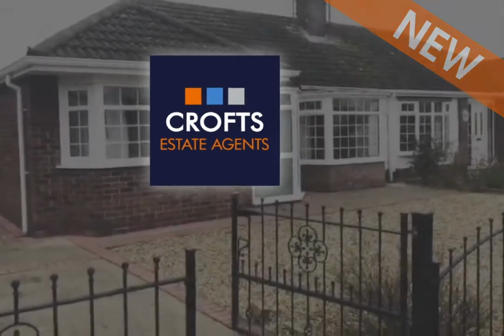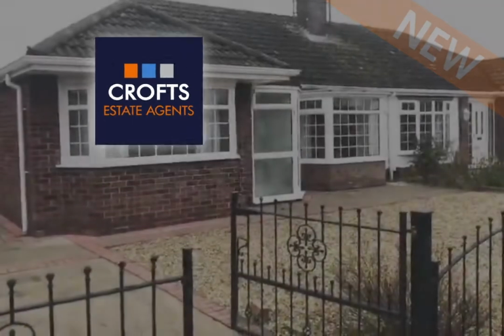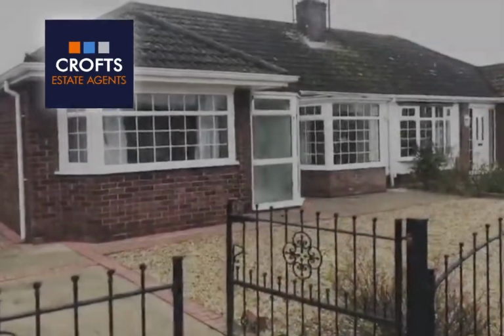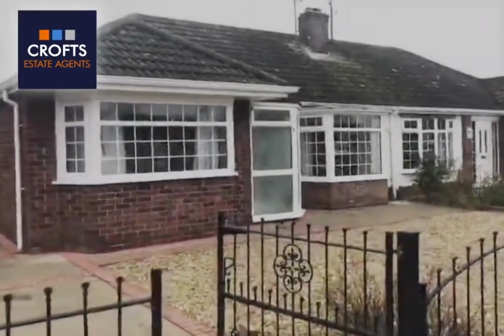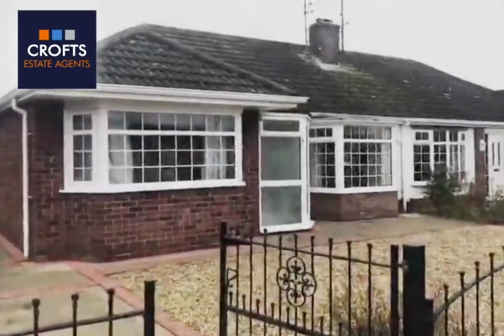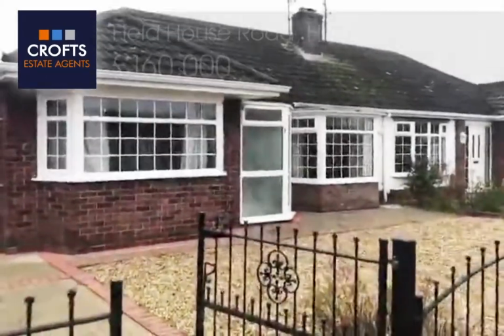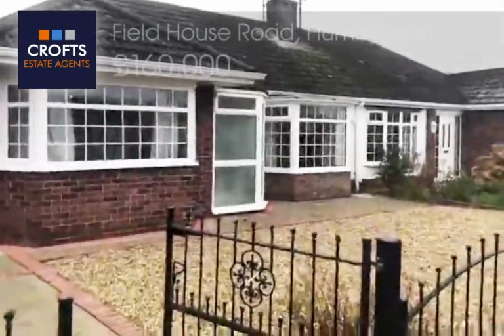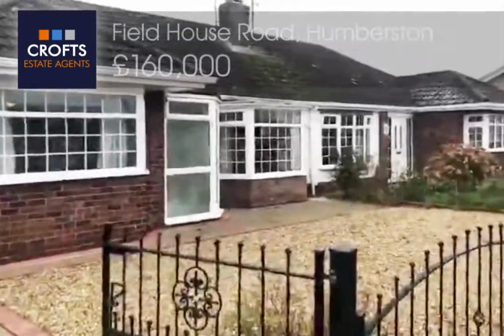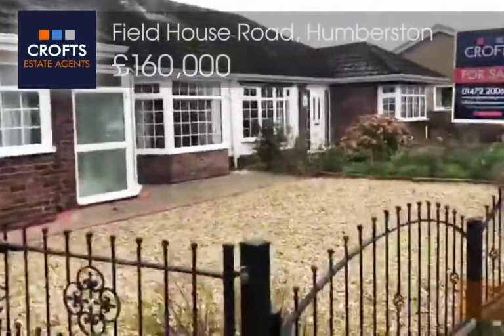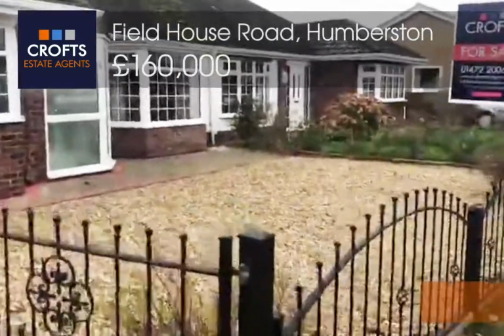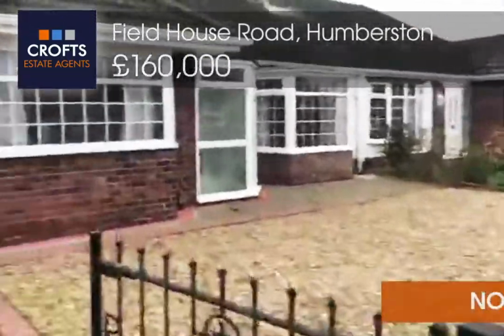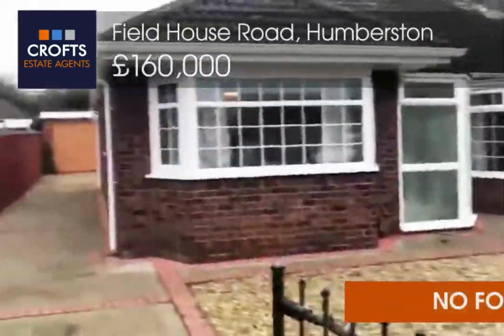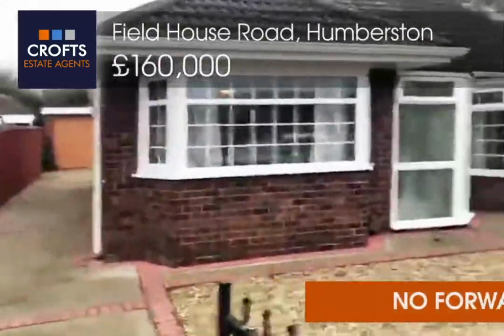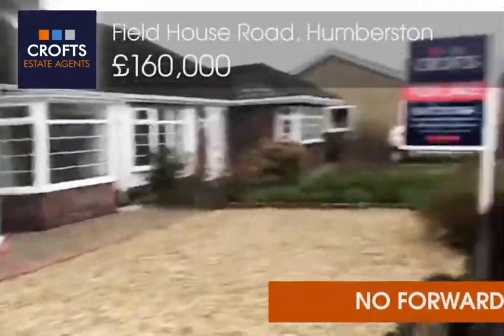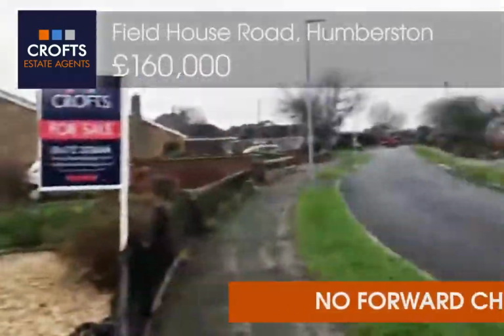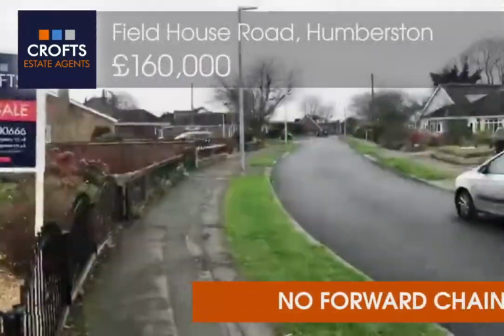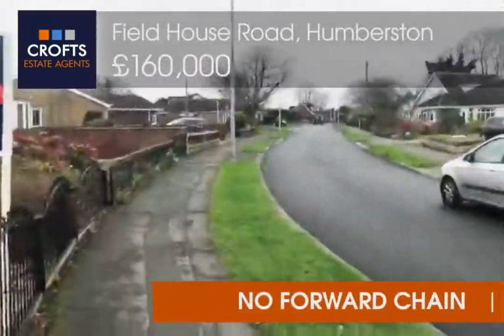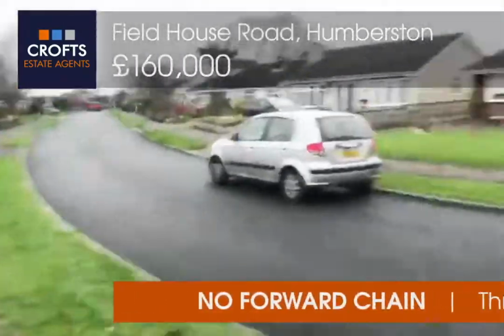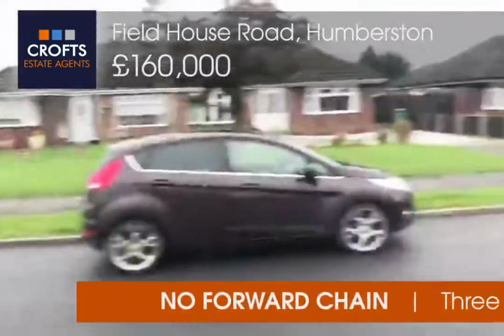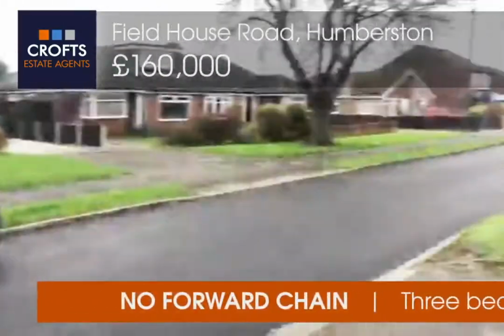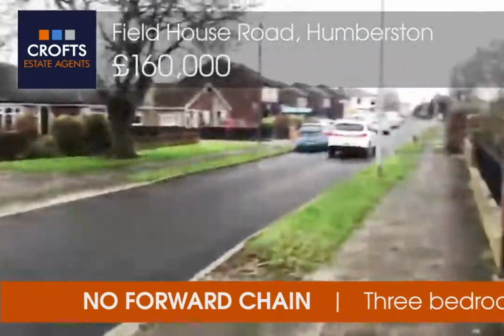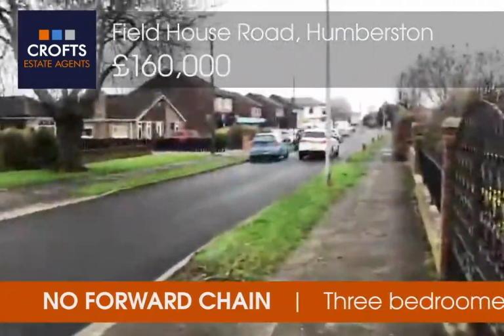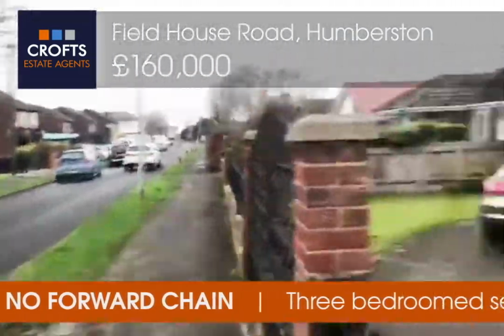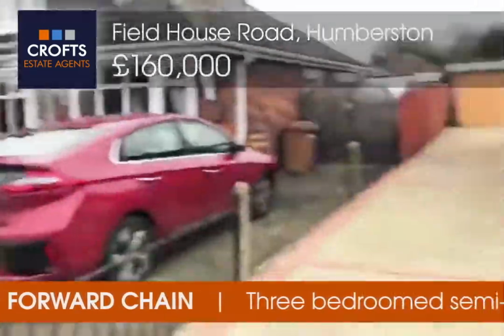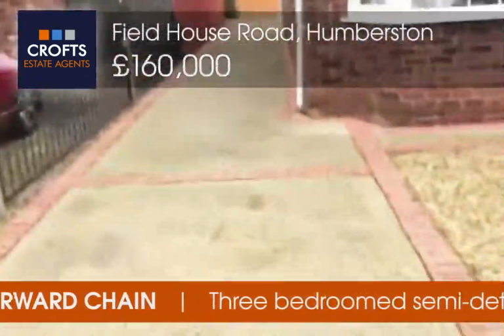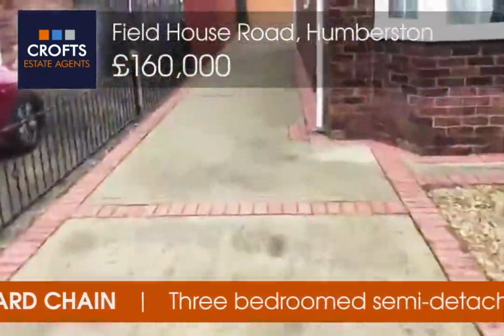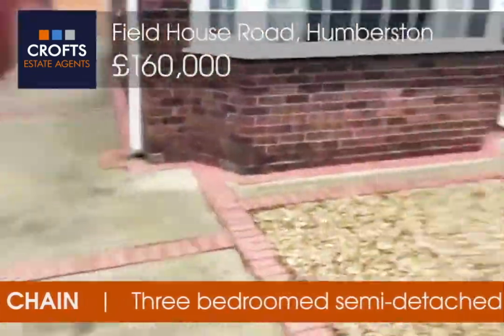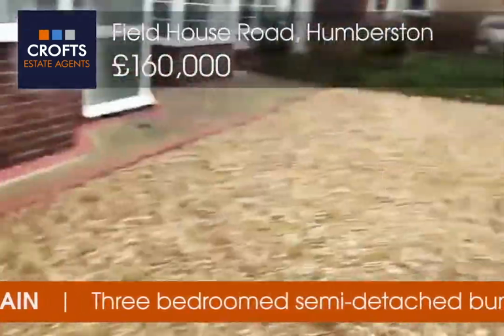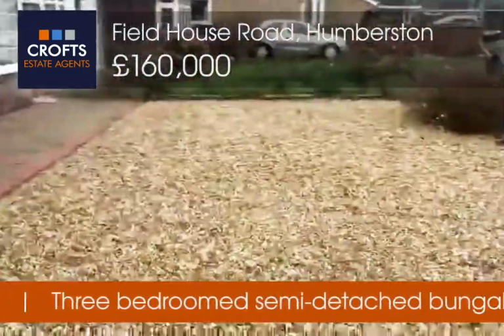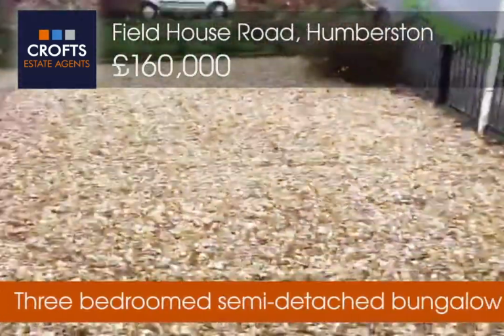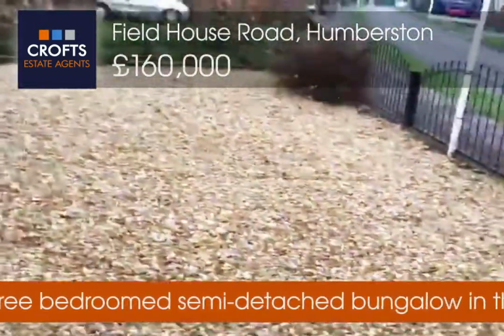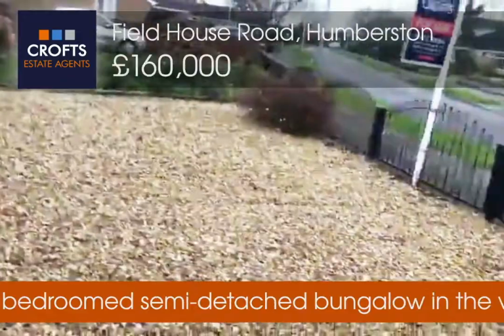Welcome to the video tour of number 40 Fieldhouse Road. Good sized driveway, low maintenance frontage.